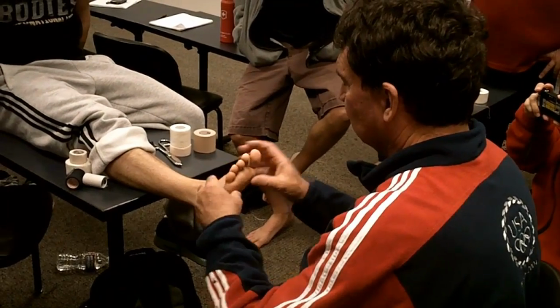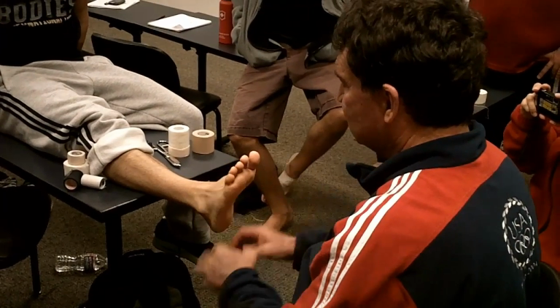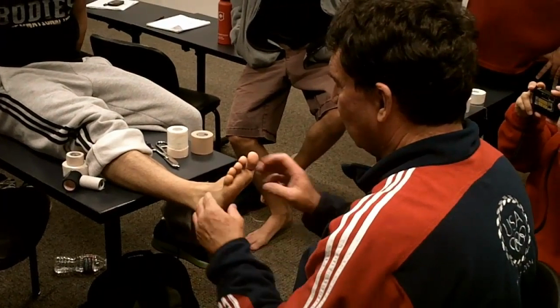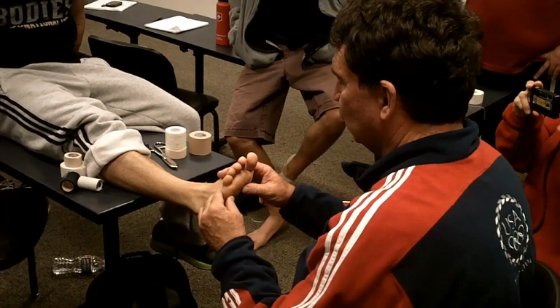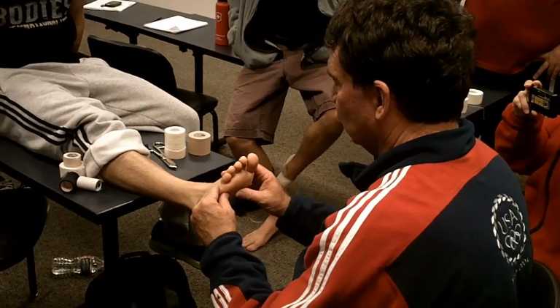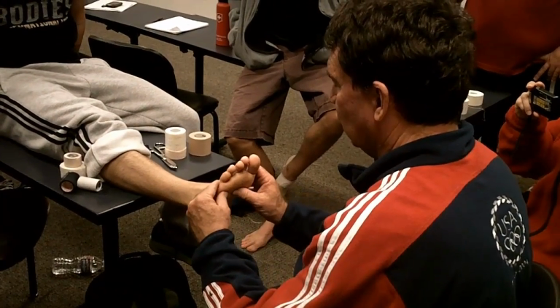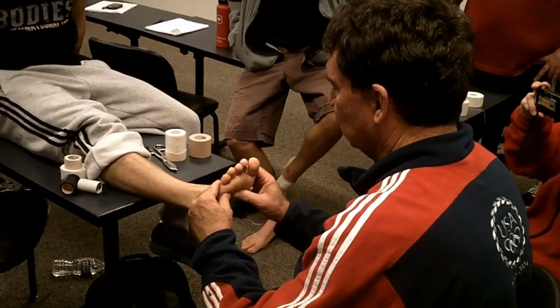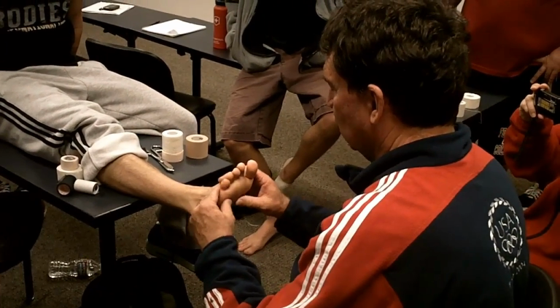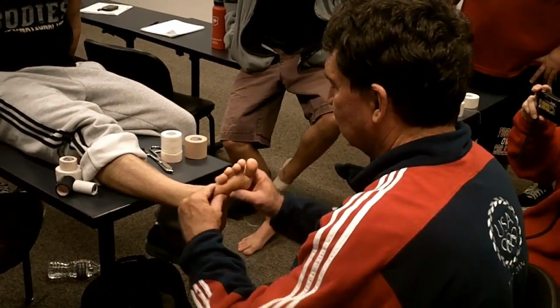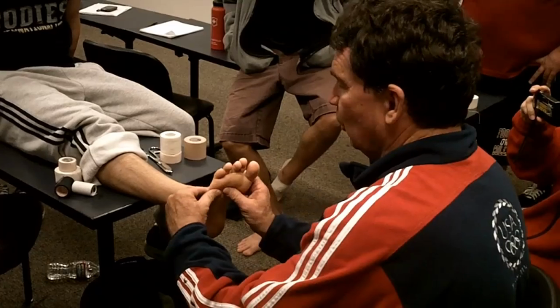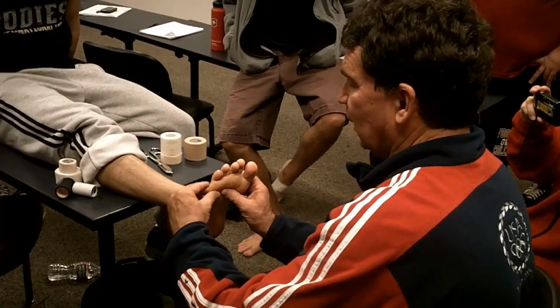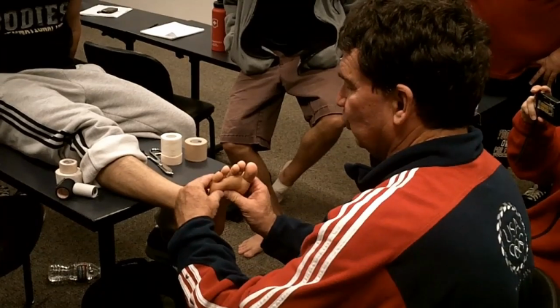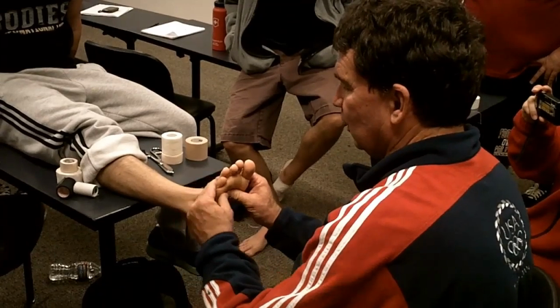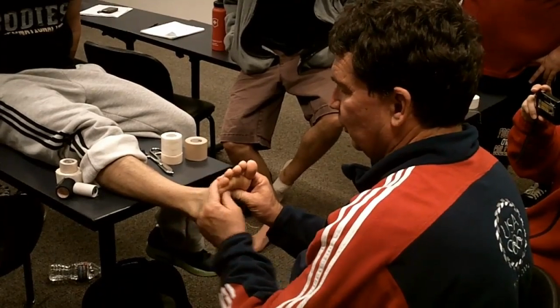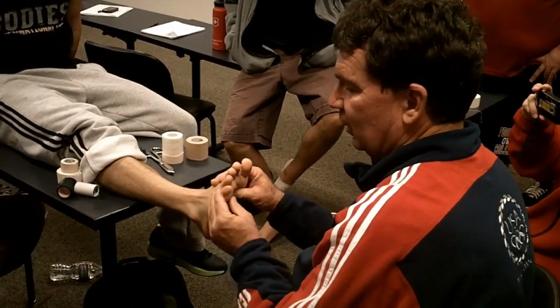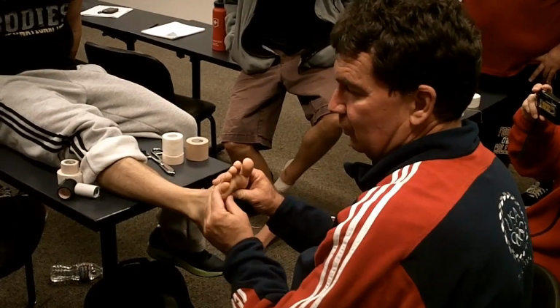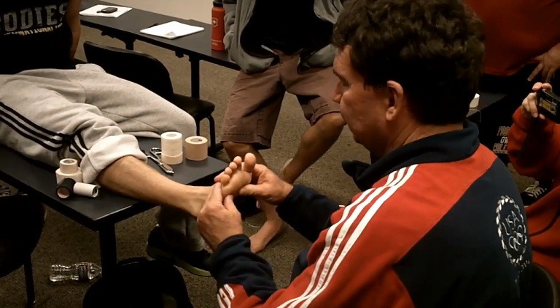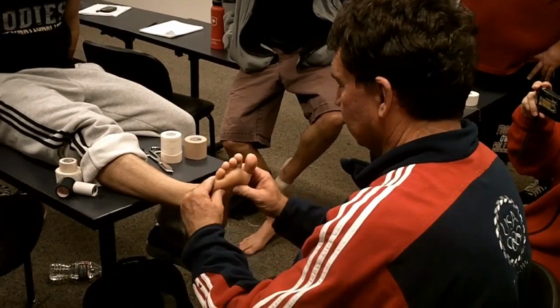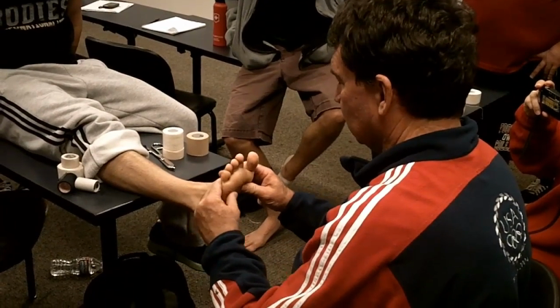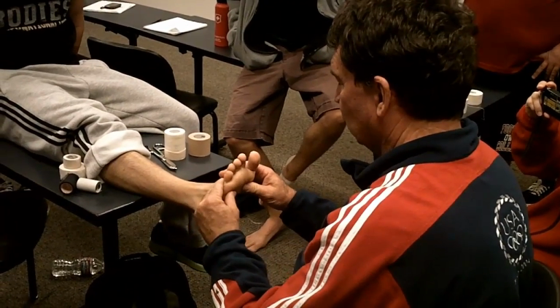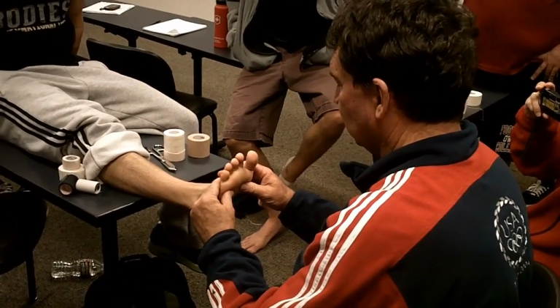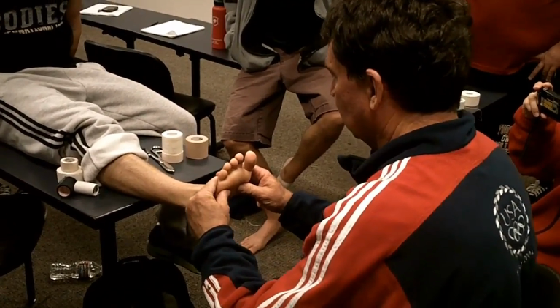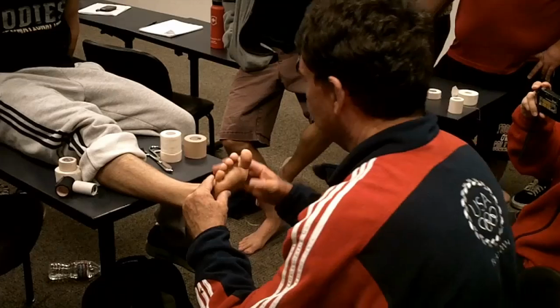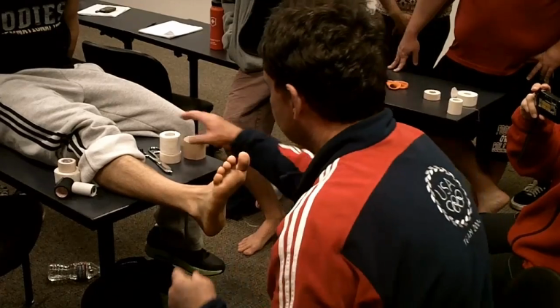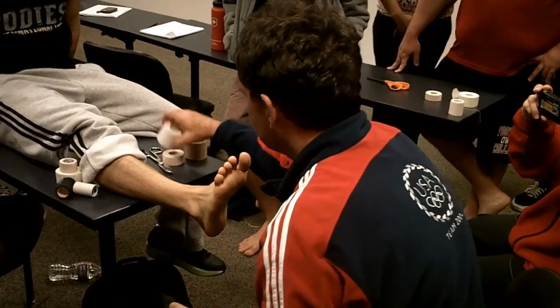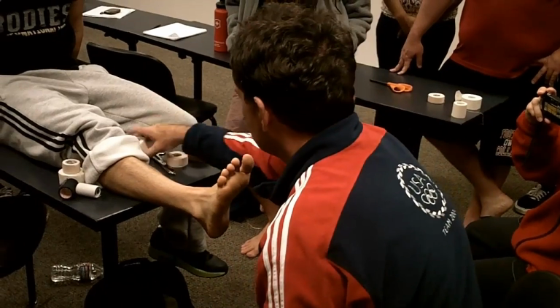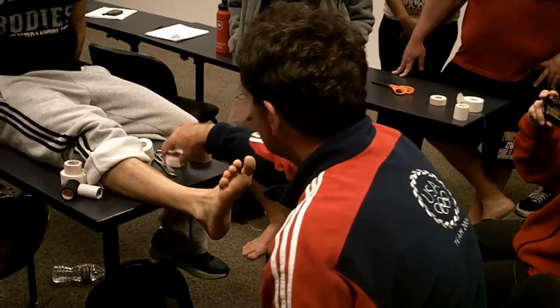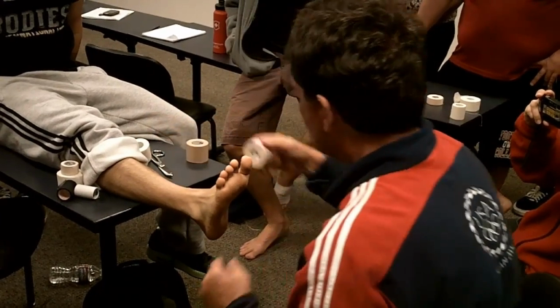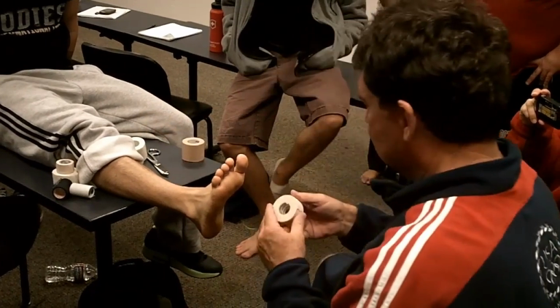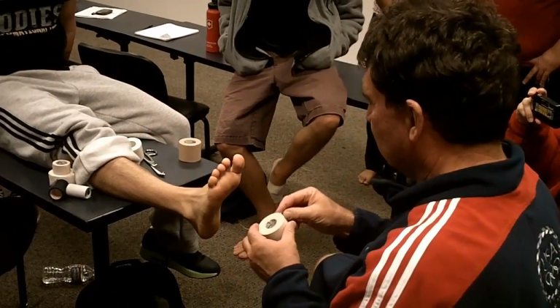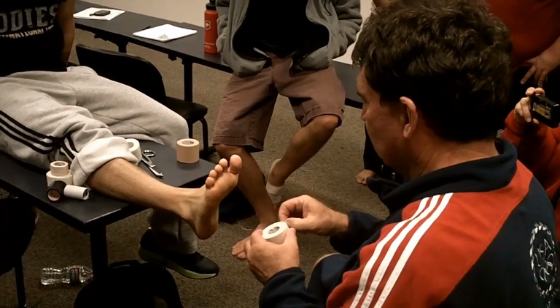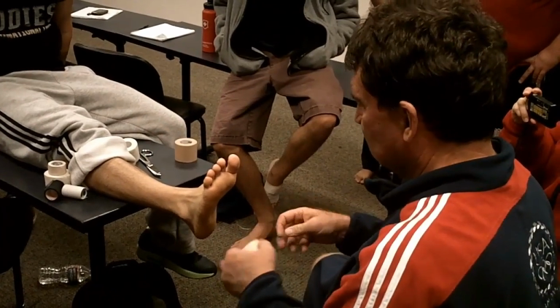So we would spray this well. Because he's so much like this, we're trying to pull this side down. So we're going to be here. We'd spray the foot nicely.